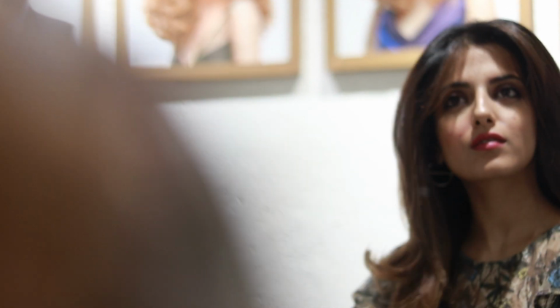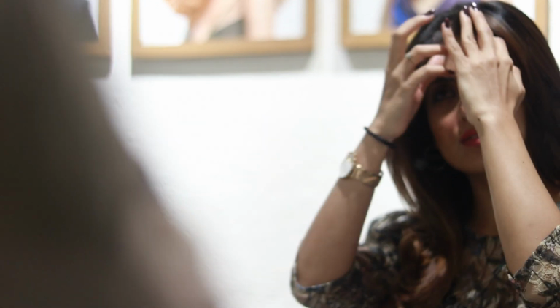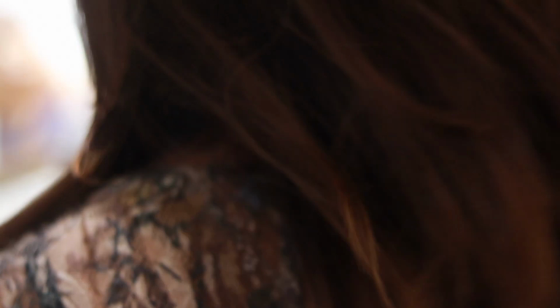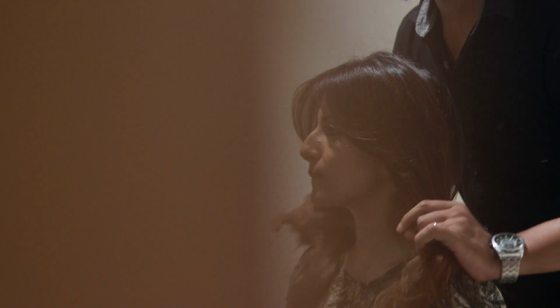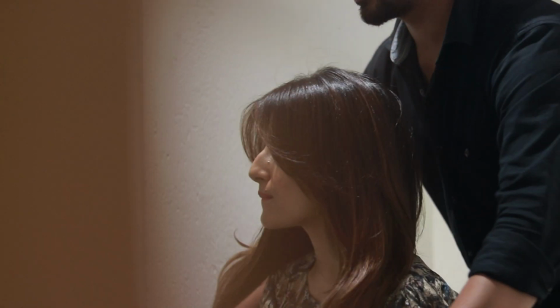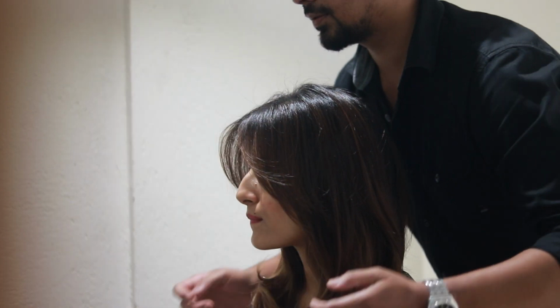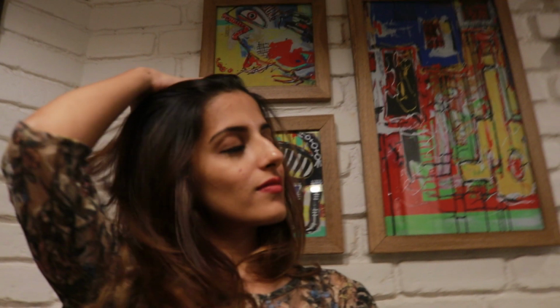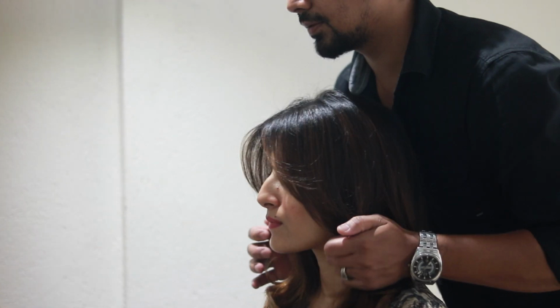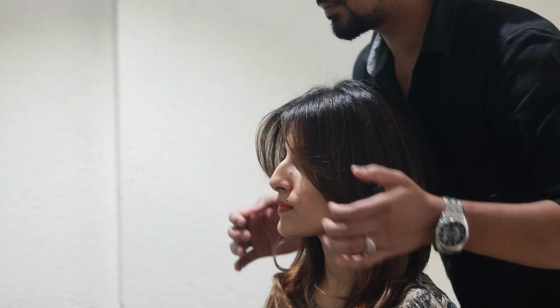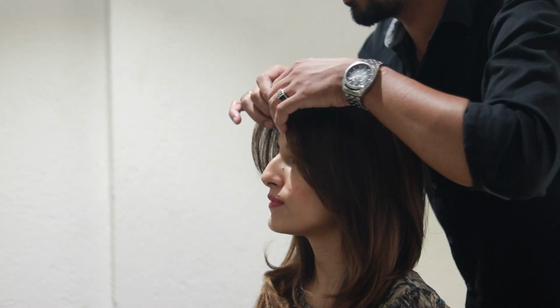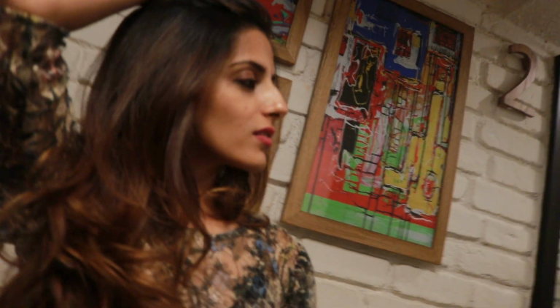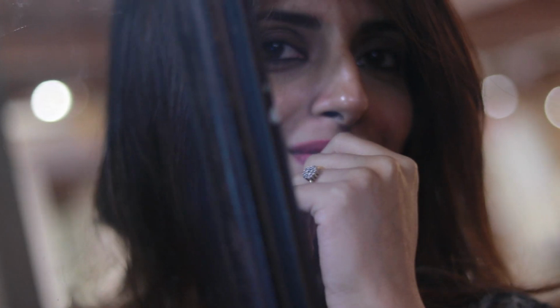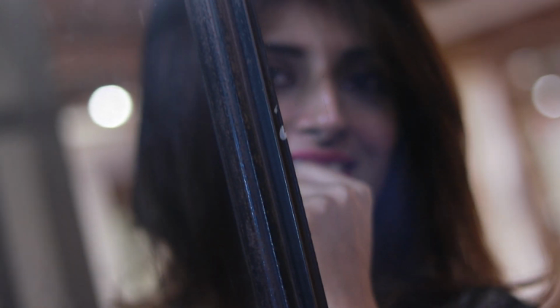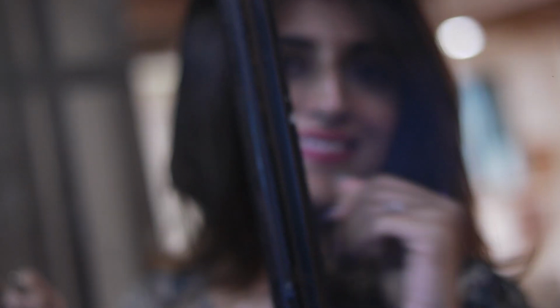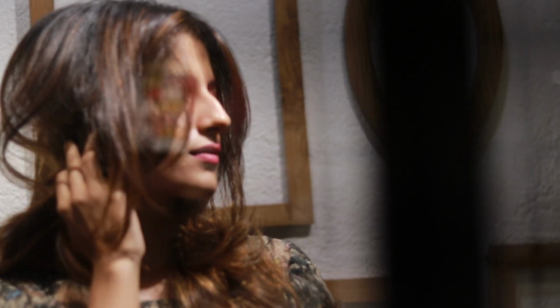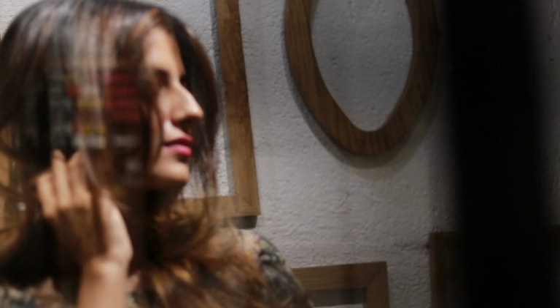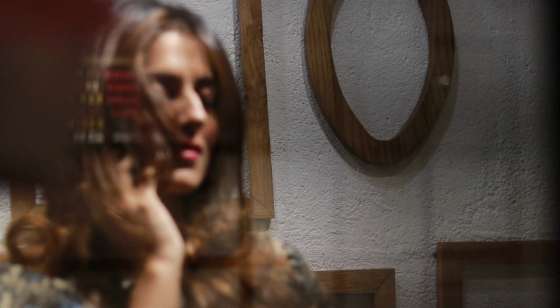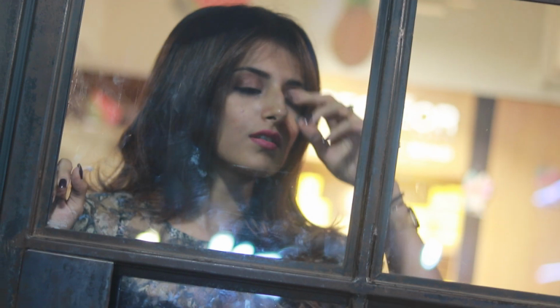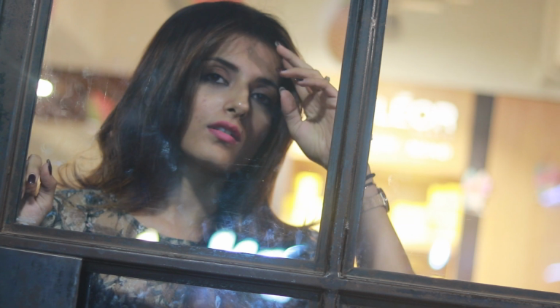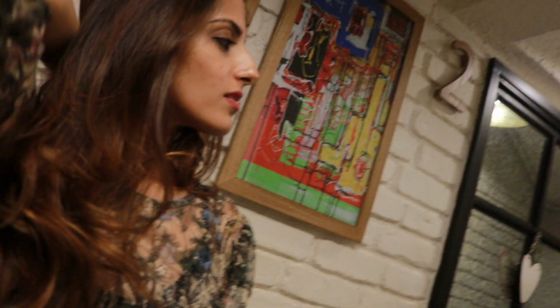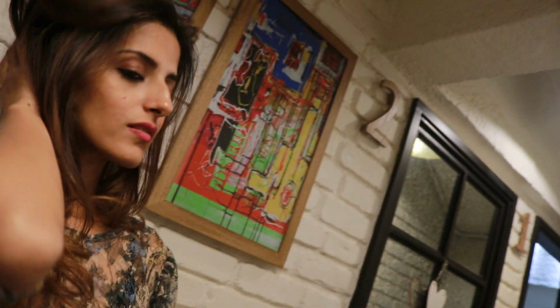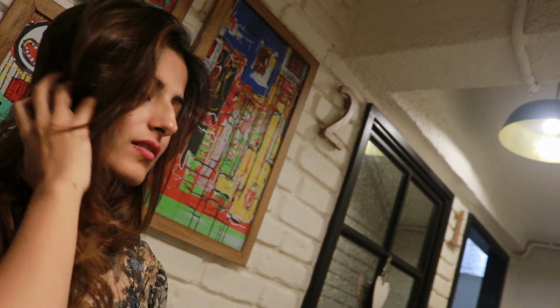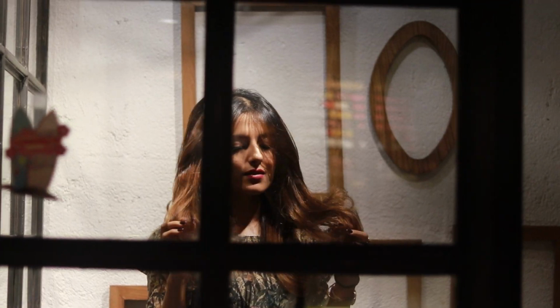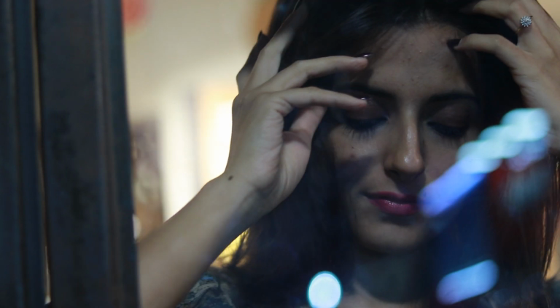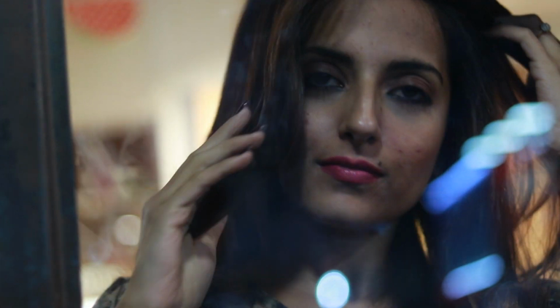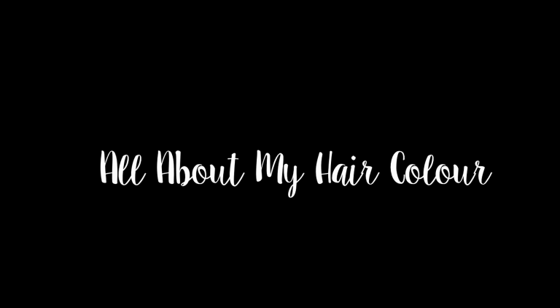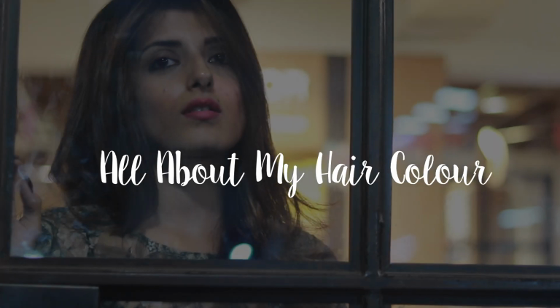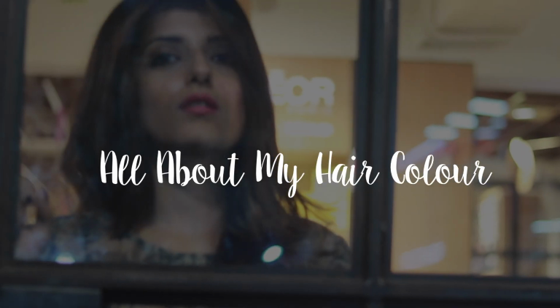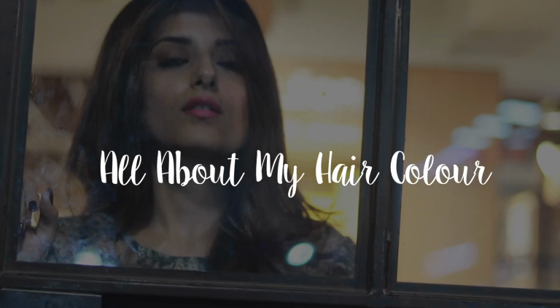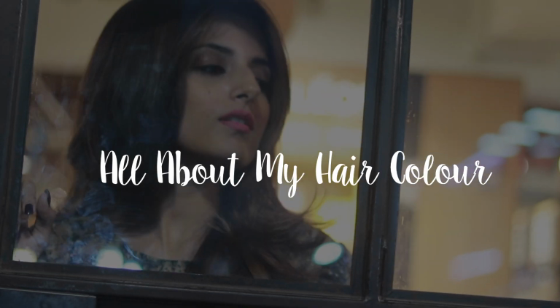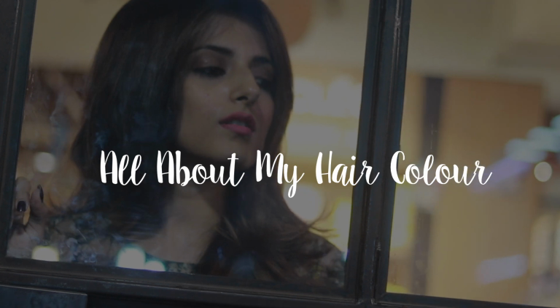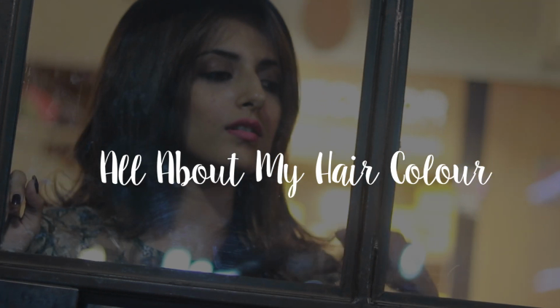Hey guys, welcome back to my channel! Some of y'all must know I recently cut my hair — I filmed the entire process. If you haven't seen my haircut video, I'm gonna link it here and also in the description box, so please have a look. In today's video, I'm gonna be sharing all of the details about my hair color and my Kerastase hair treatment.